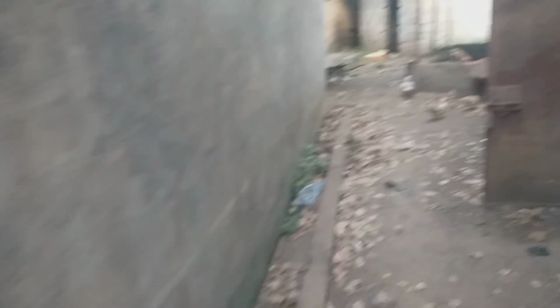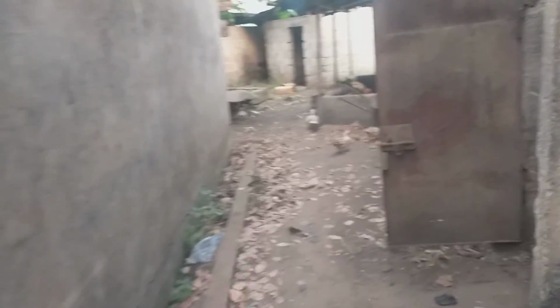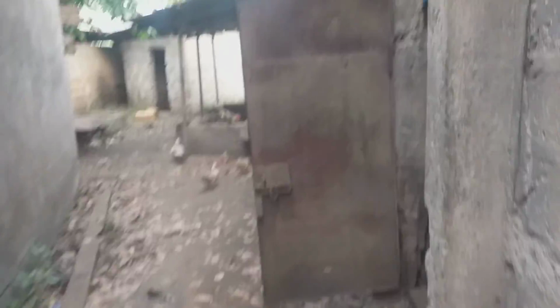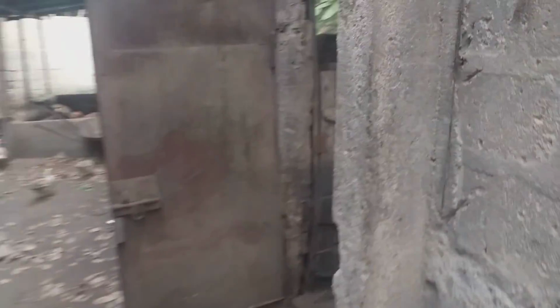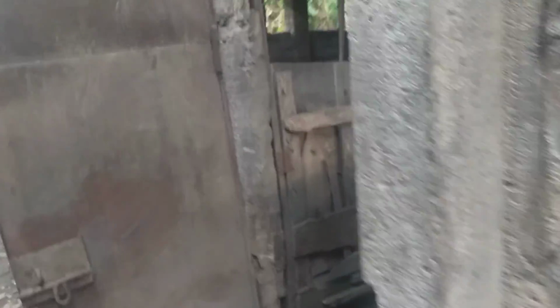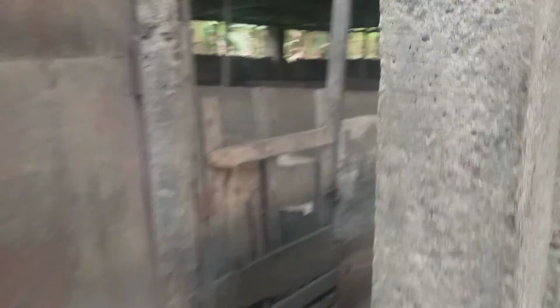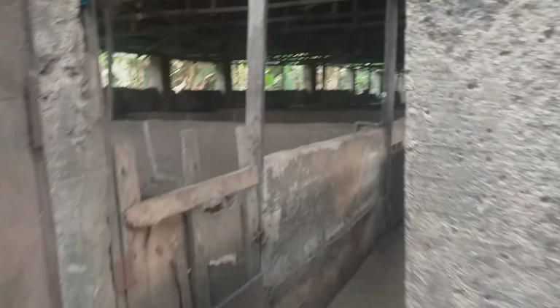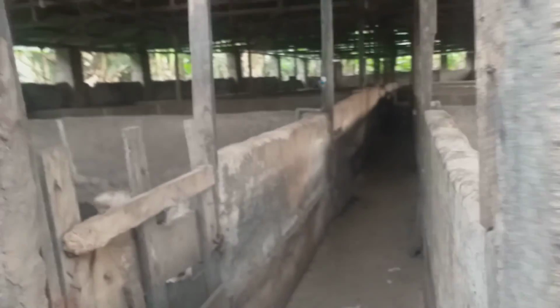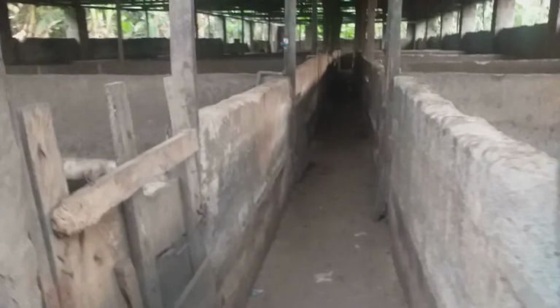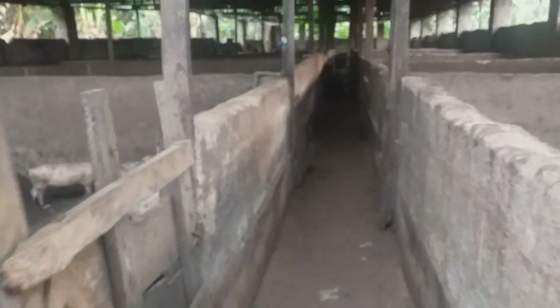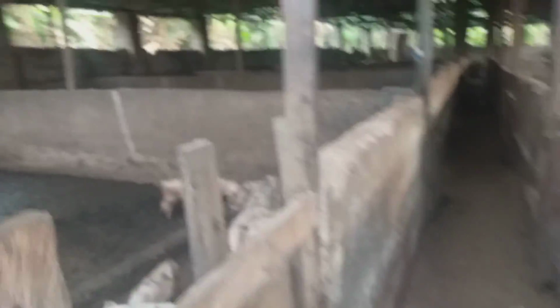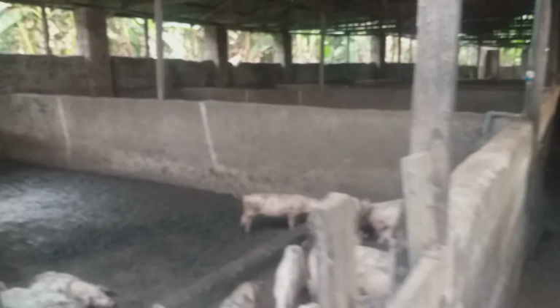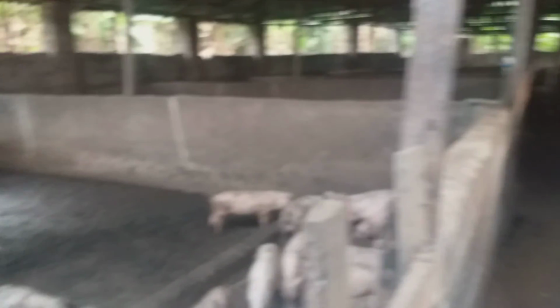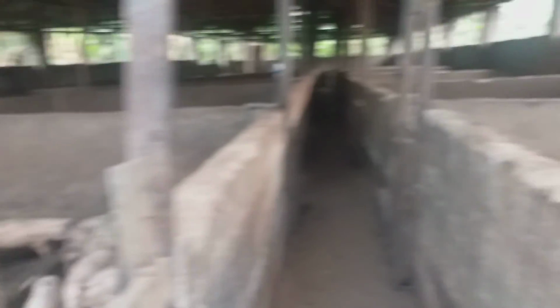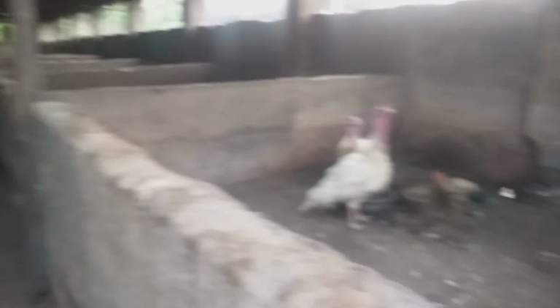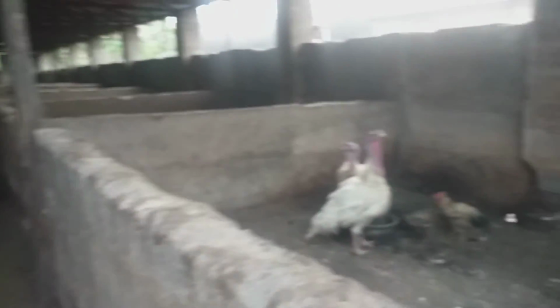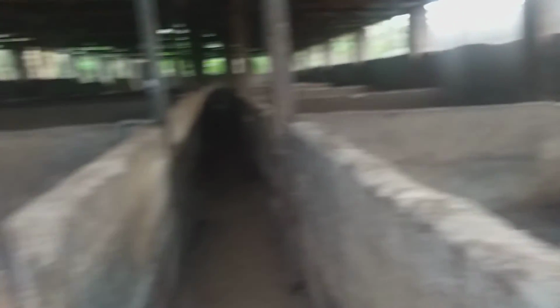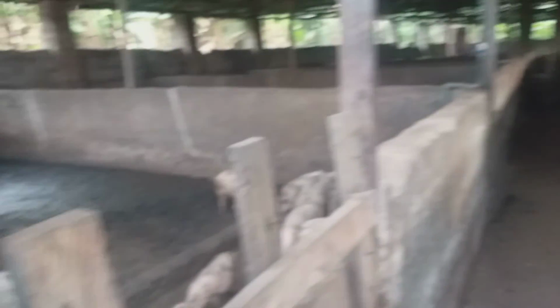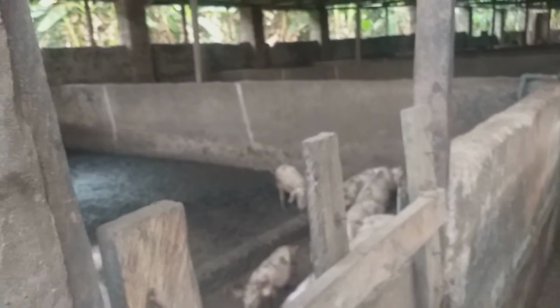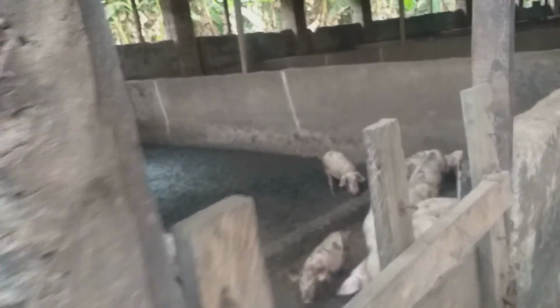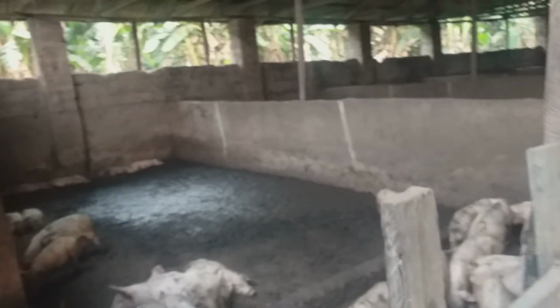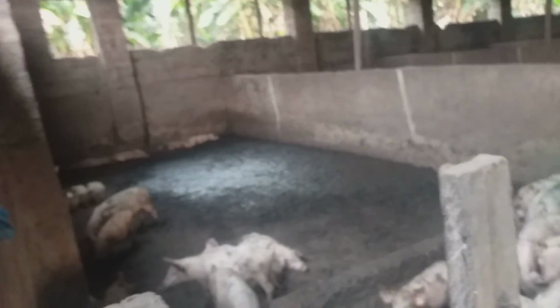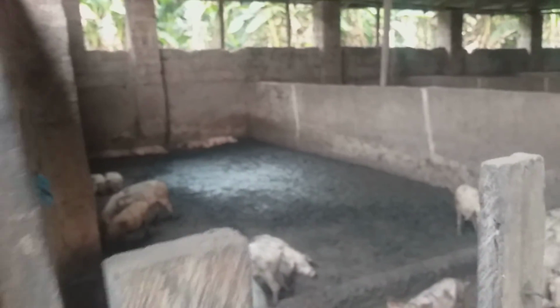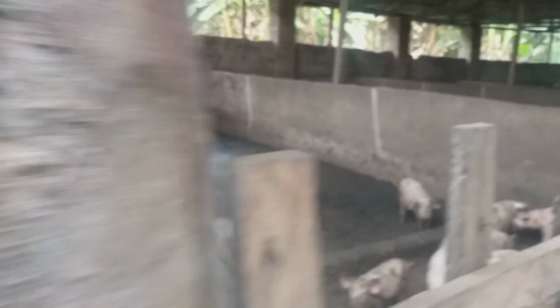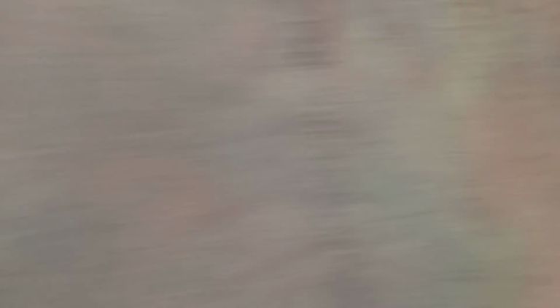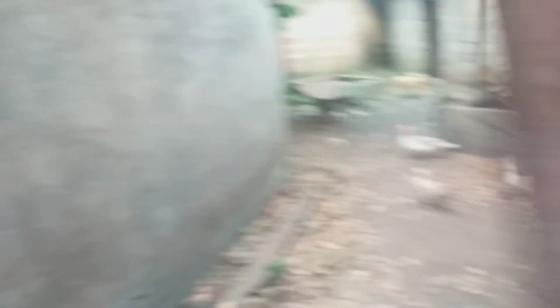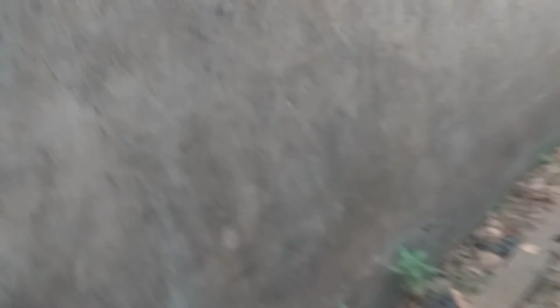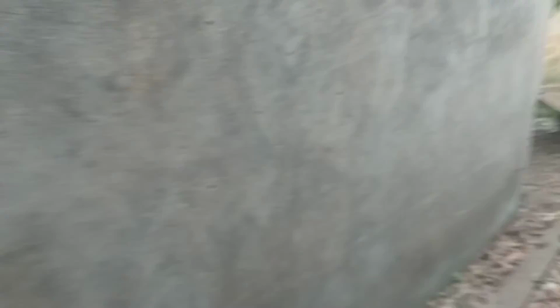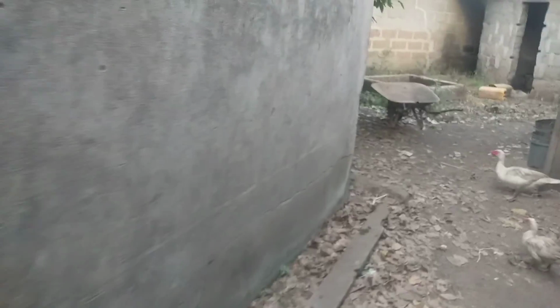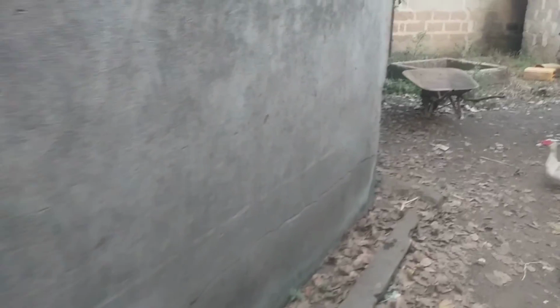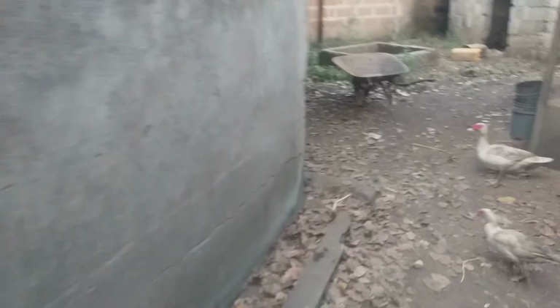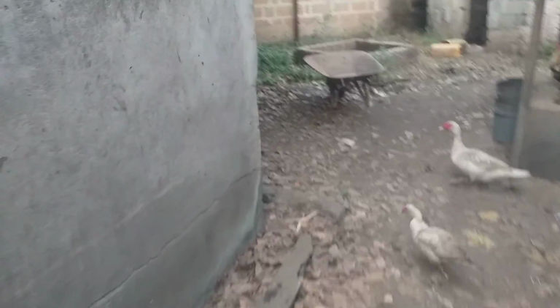So actually, here is a pig farm where they are feeding pig waste. We are still heading to where we kept the gas storage bag.